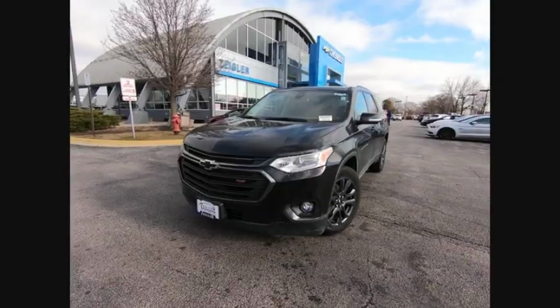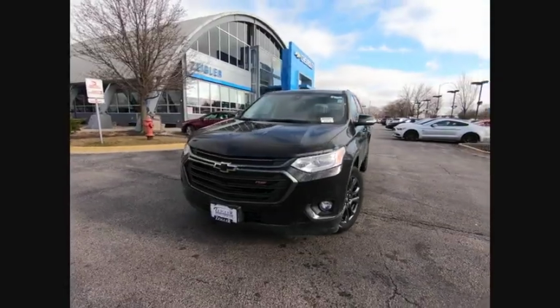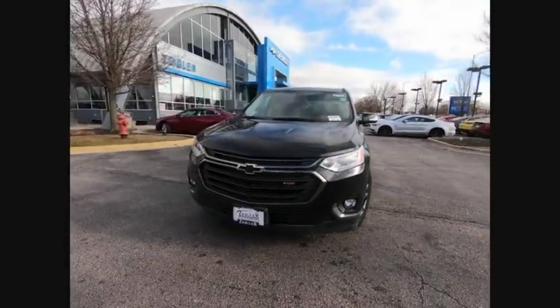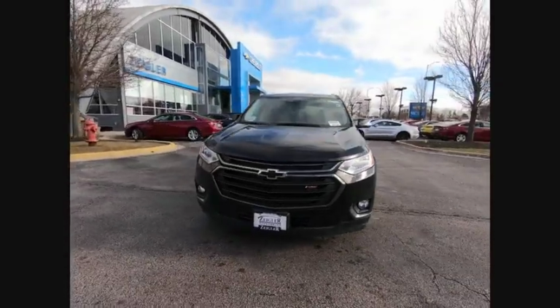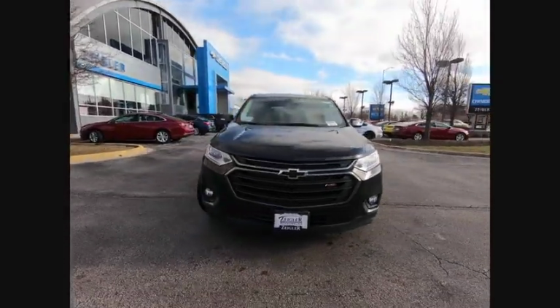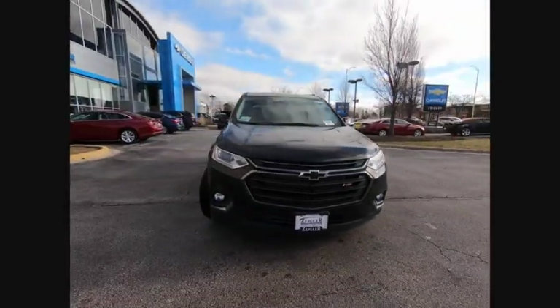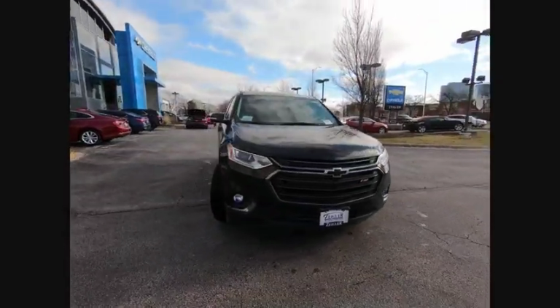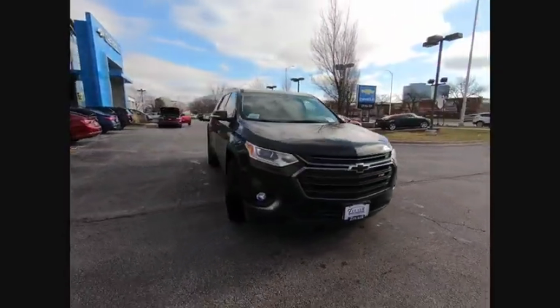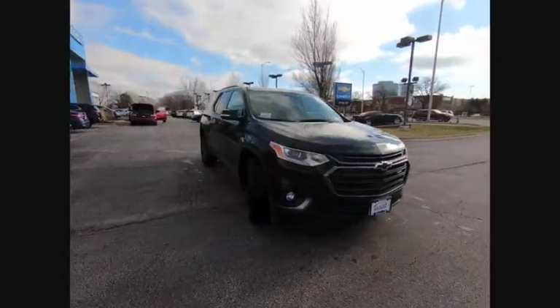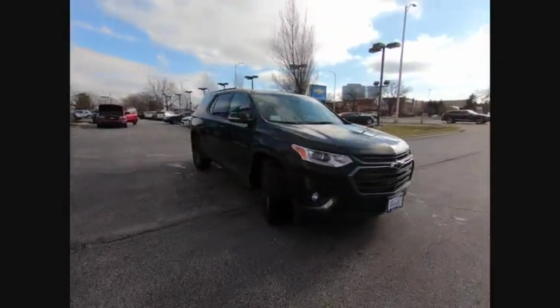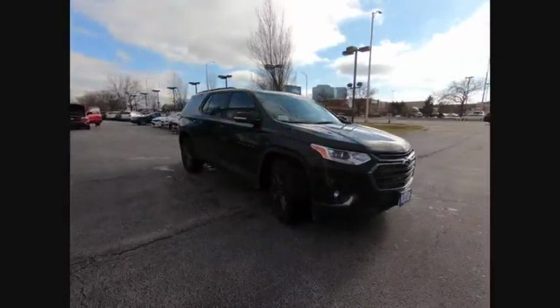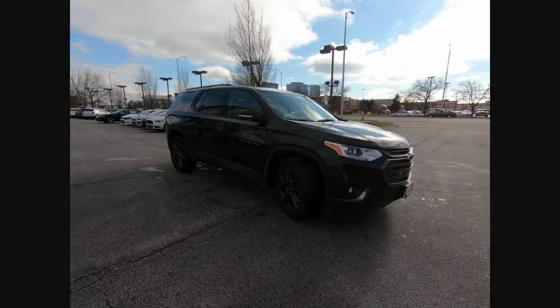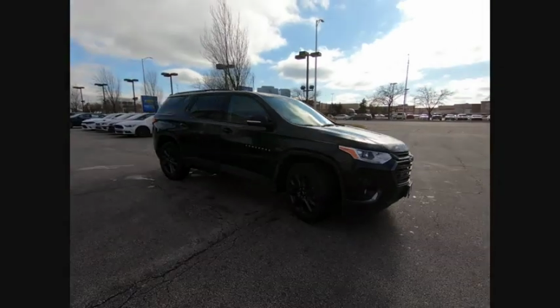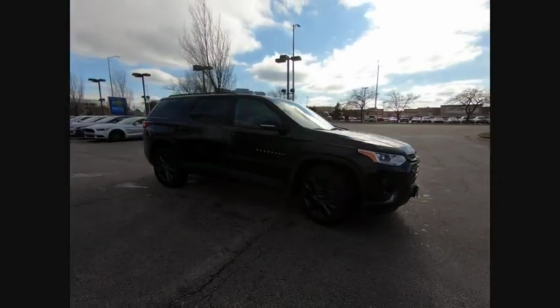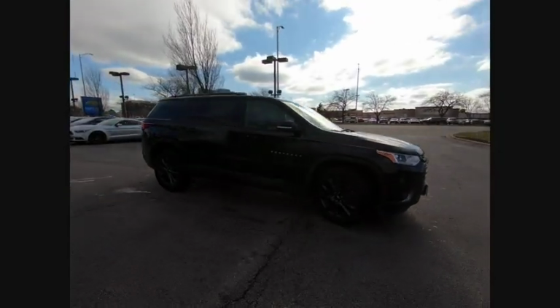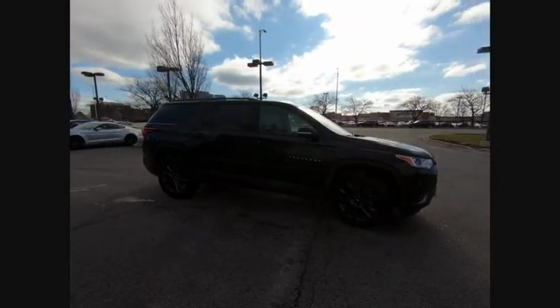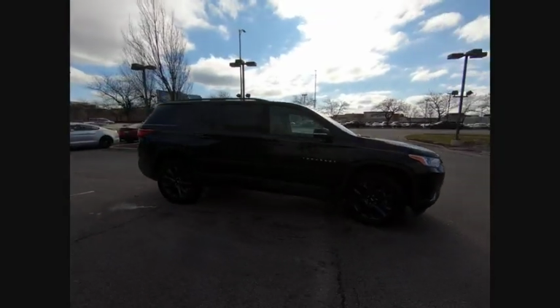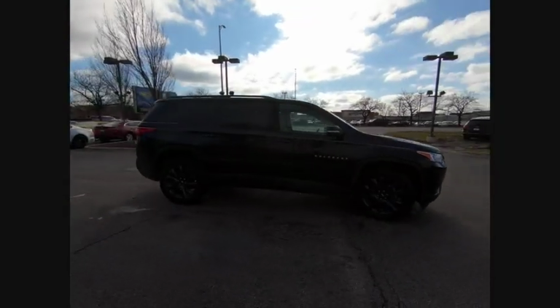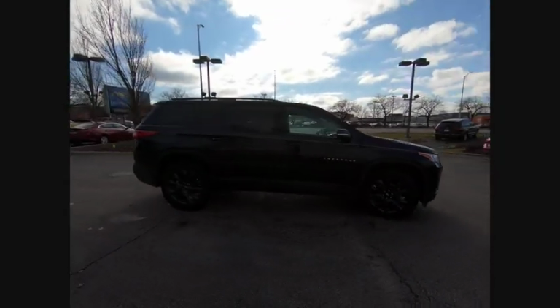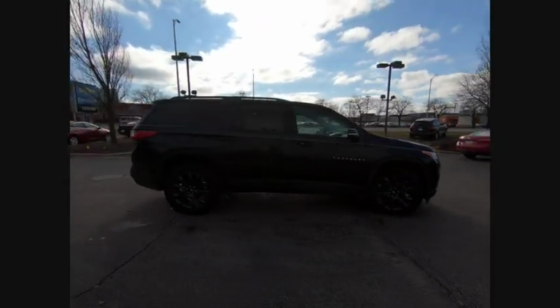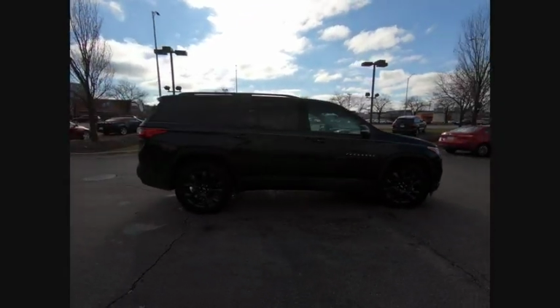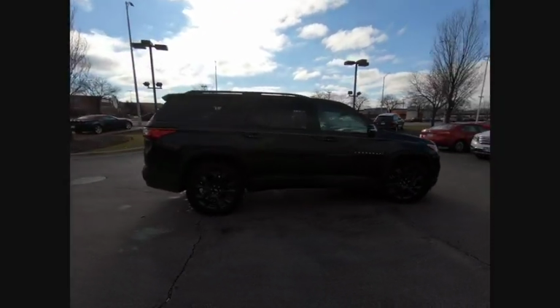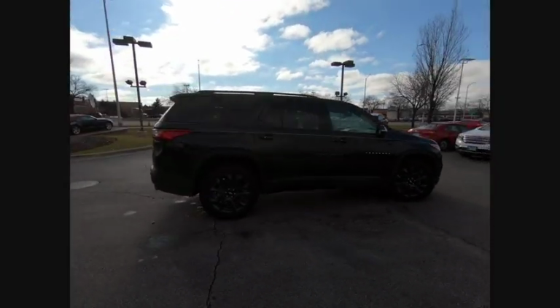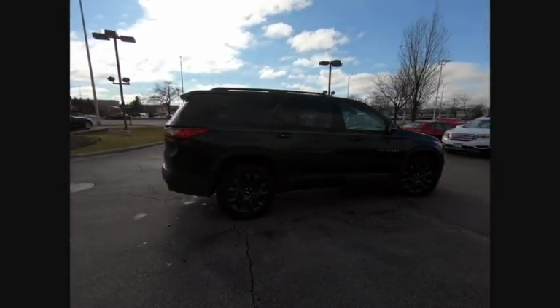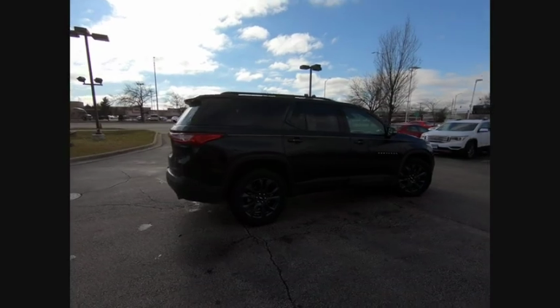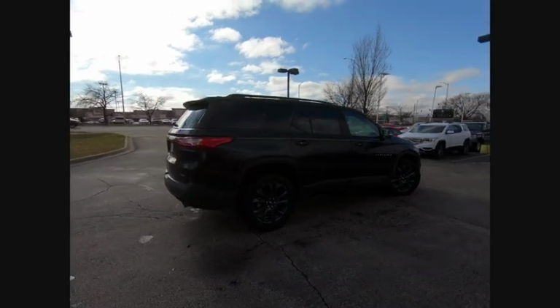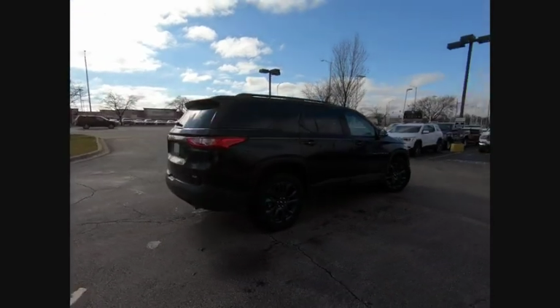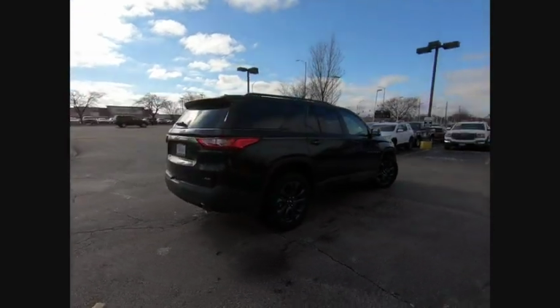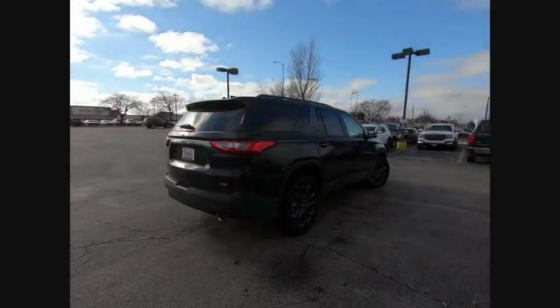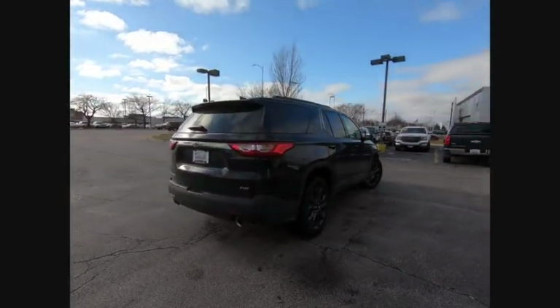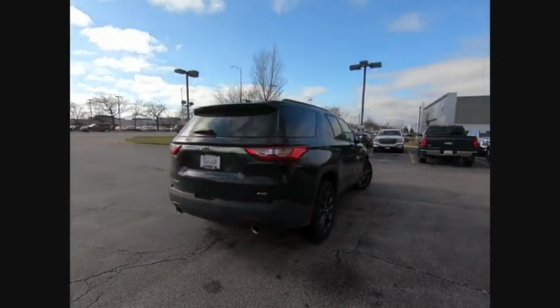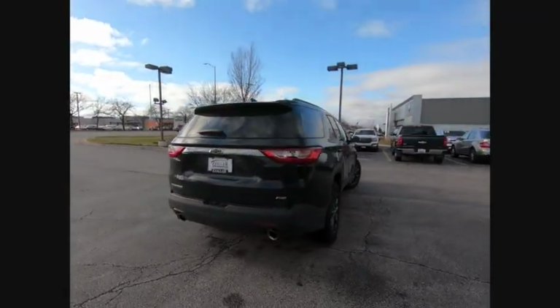Take a ride in the 2020 Traverse. The Chevy Traverse is more stylish than minivans and far more fuel and space efficient than truck-based SUVs. Crossovers like the Traverse are excellent family vehicles.